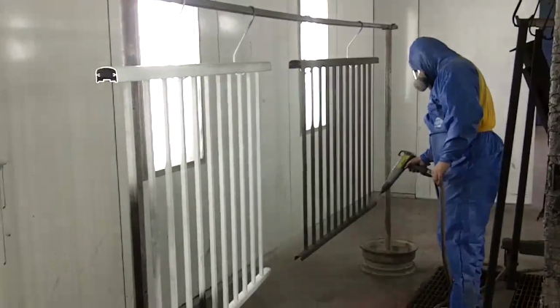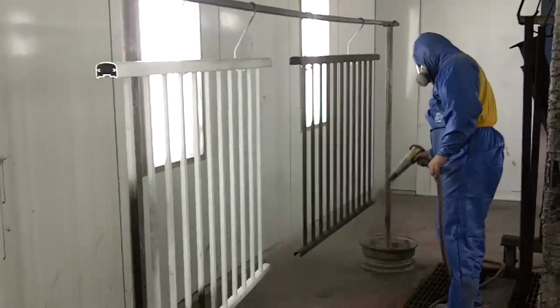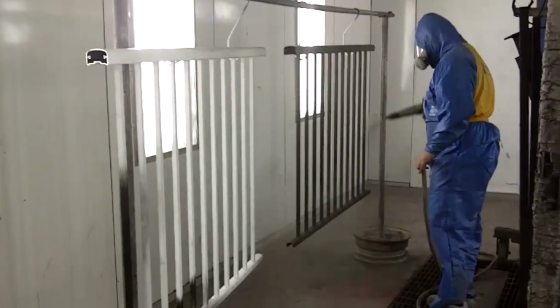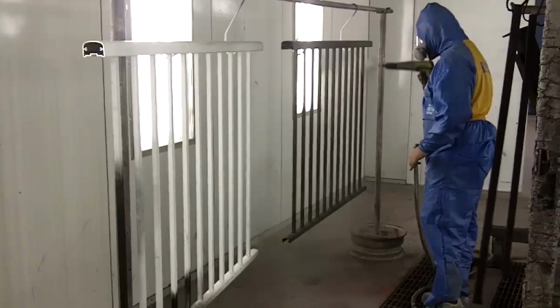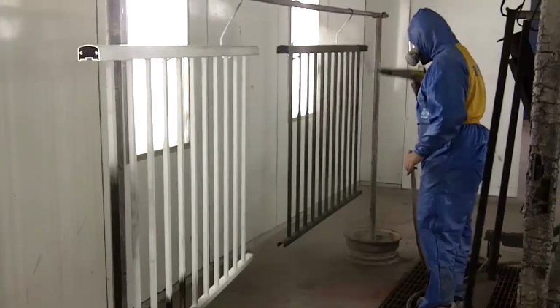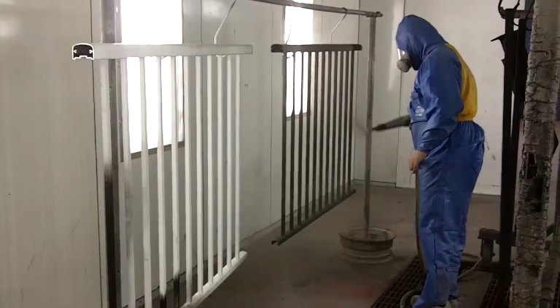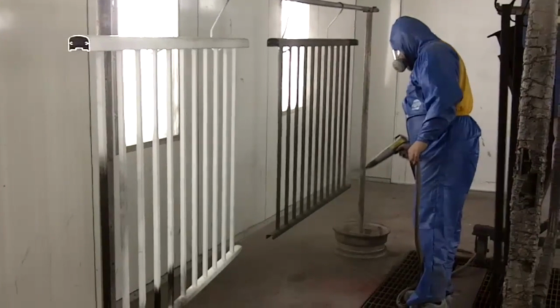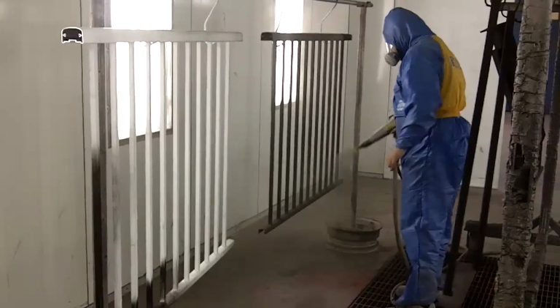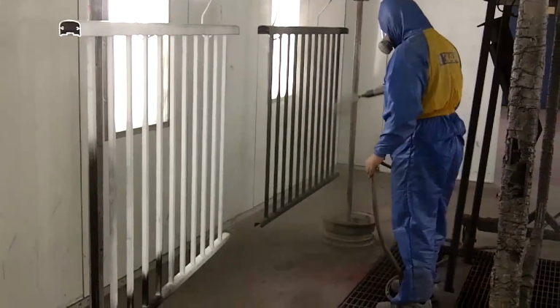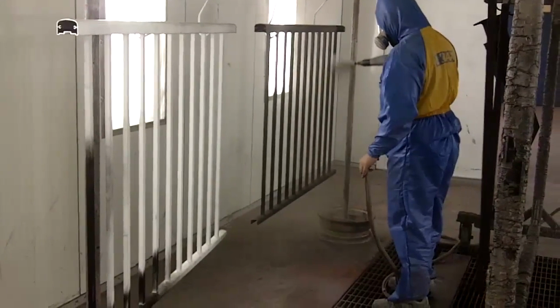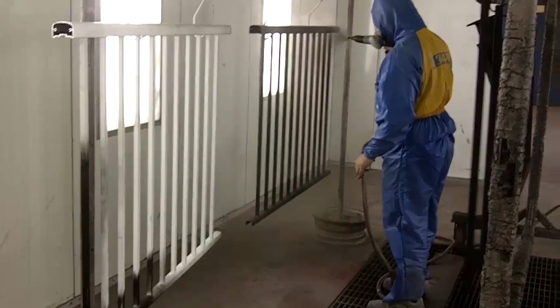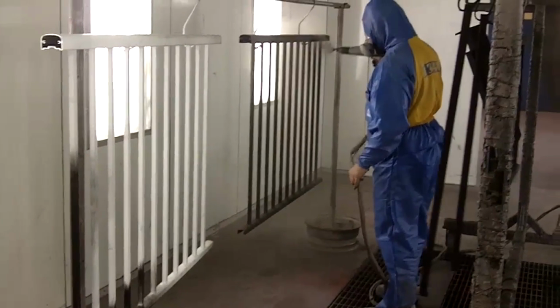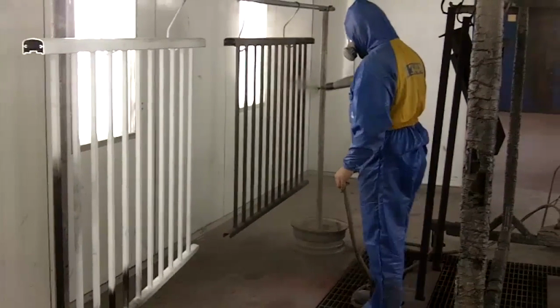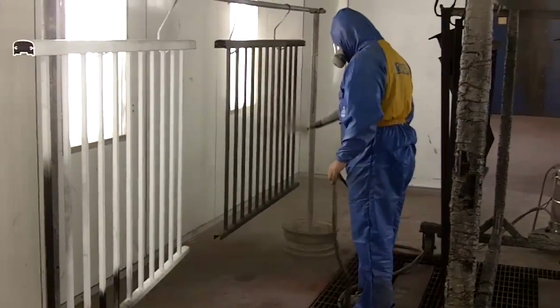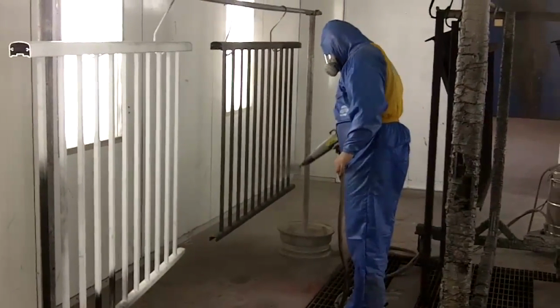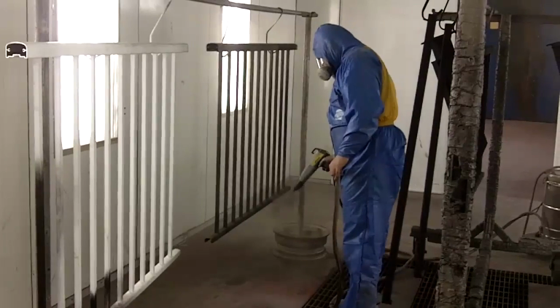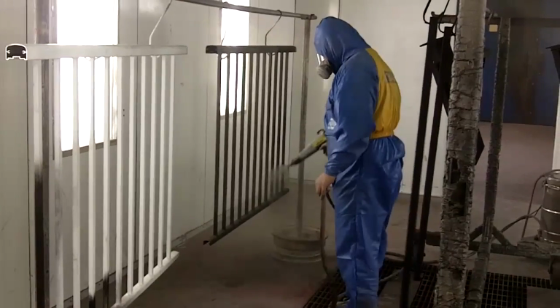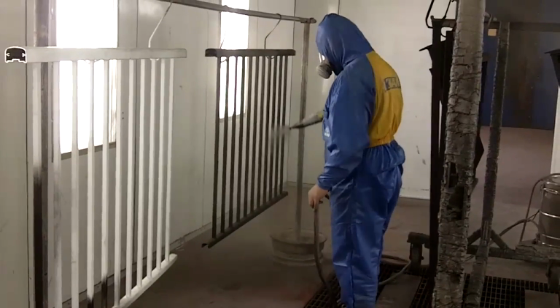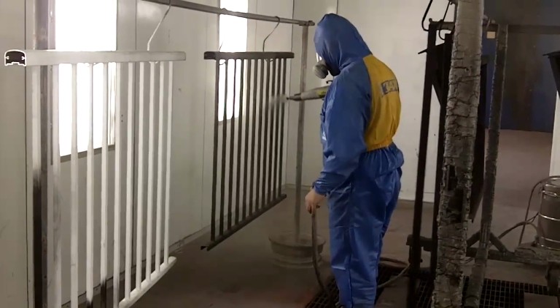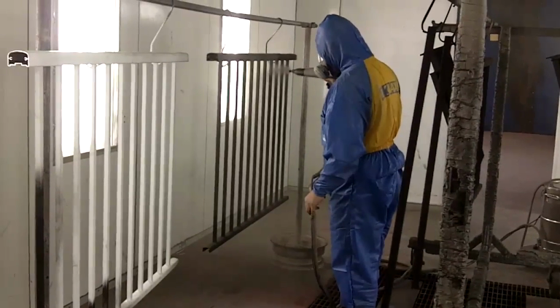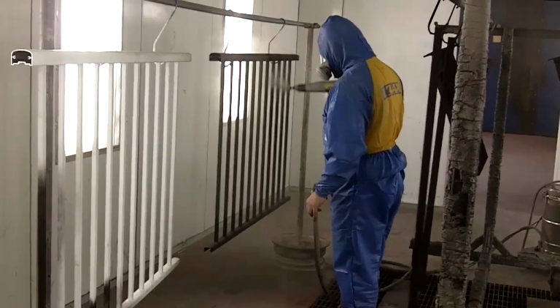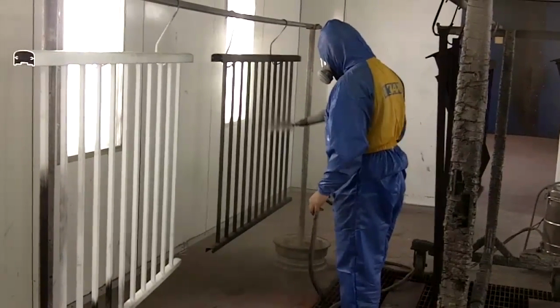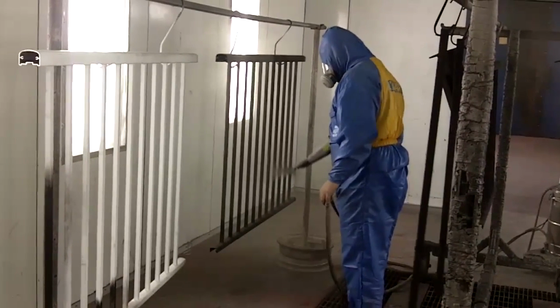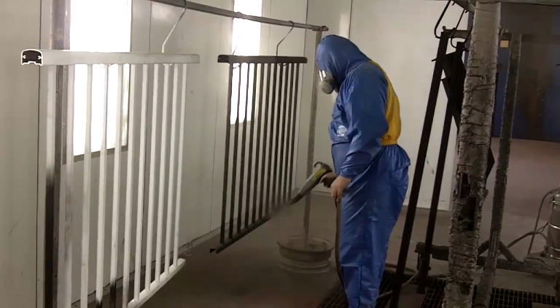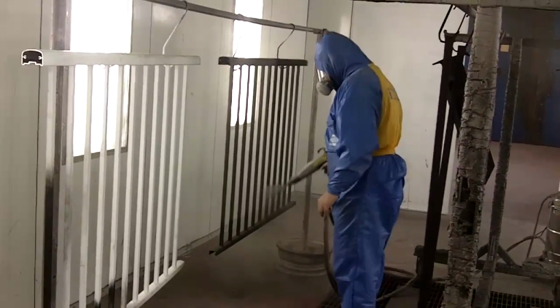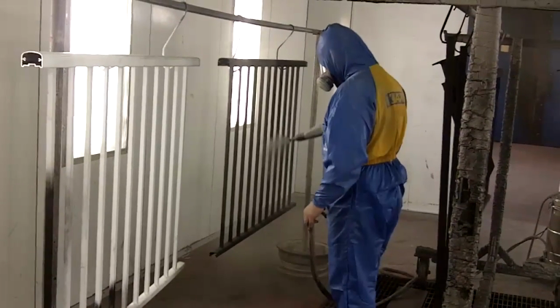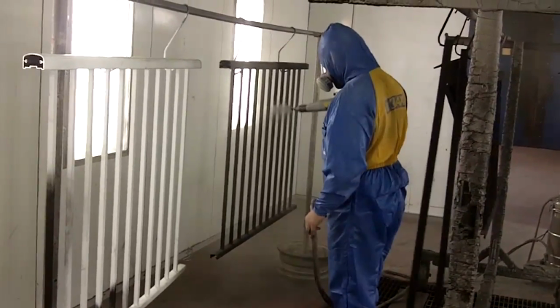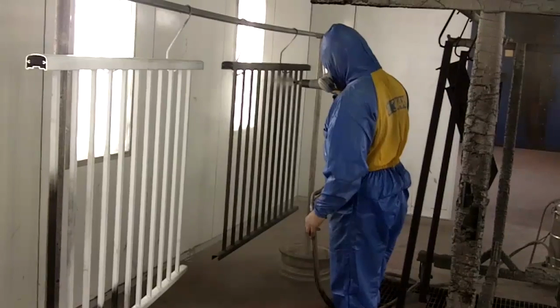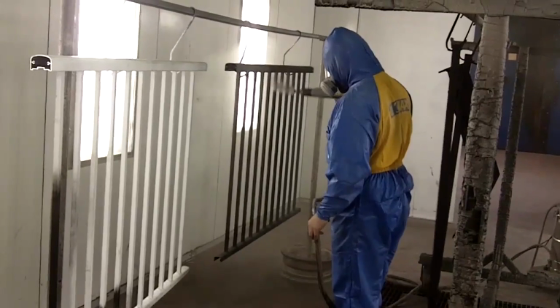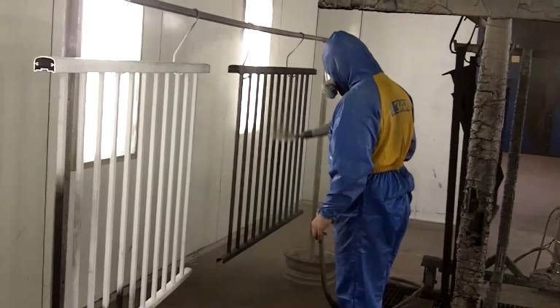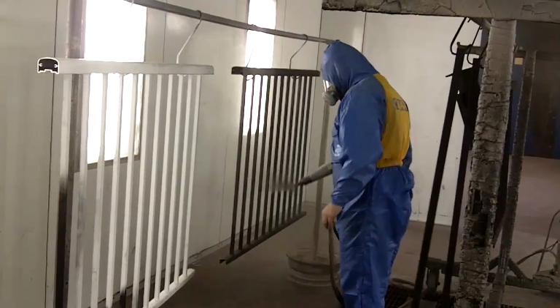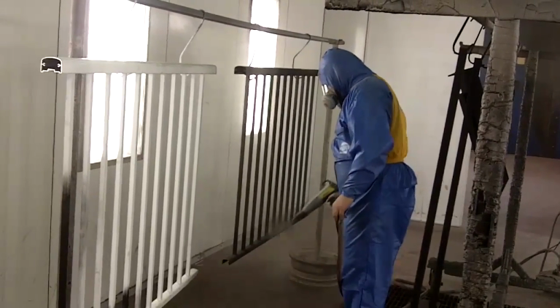Here we are now in the powder coating line. We apply the powder by an electrostatic process. The powder is given a charge and then goes to the aluminum, where it is then finalized before going into the oven.